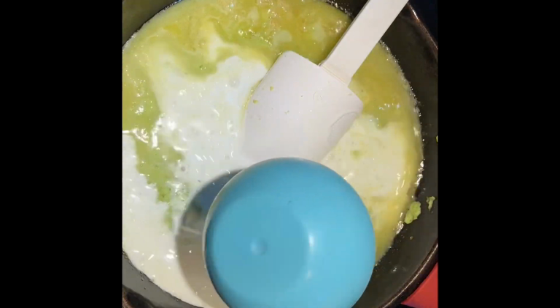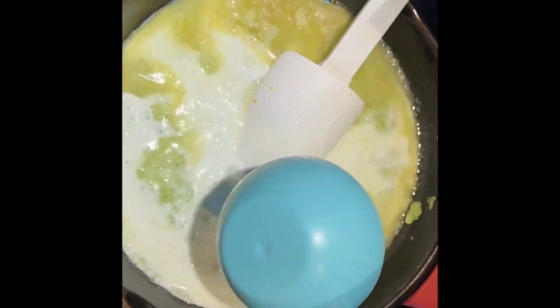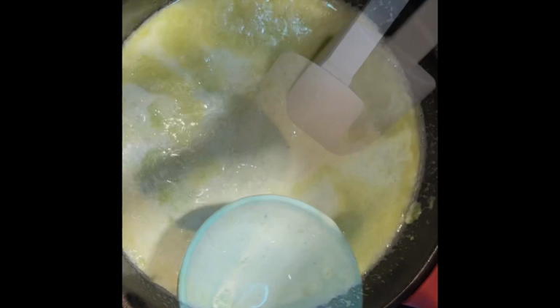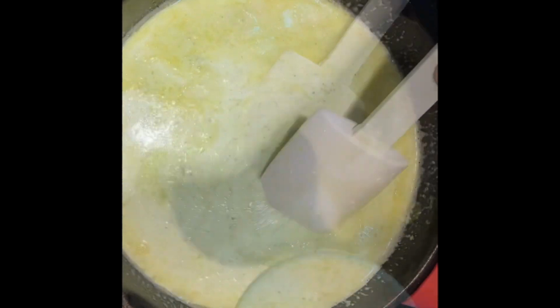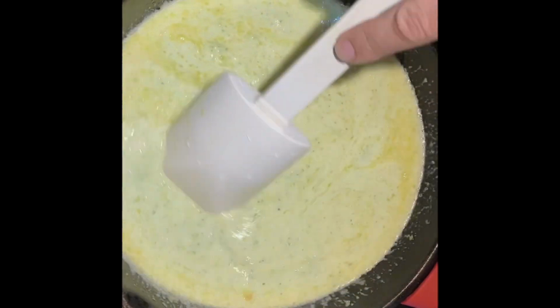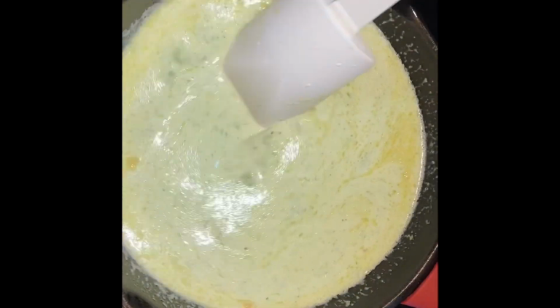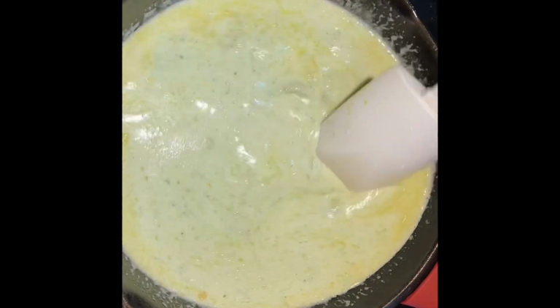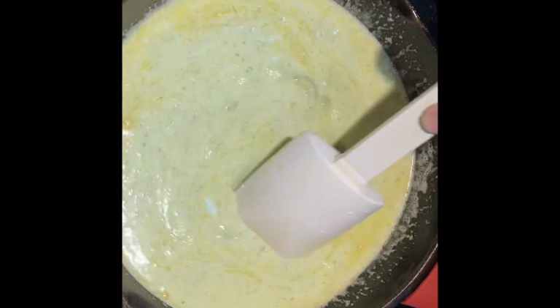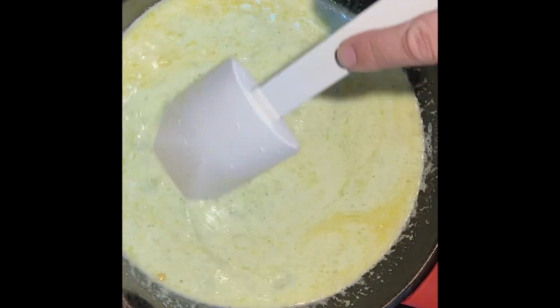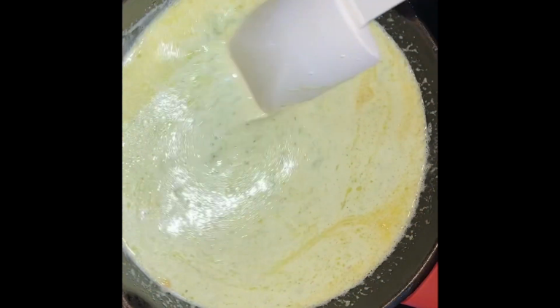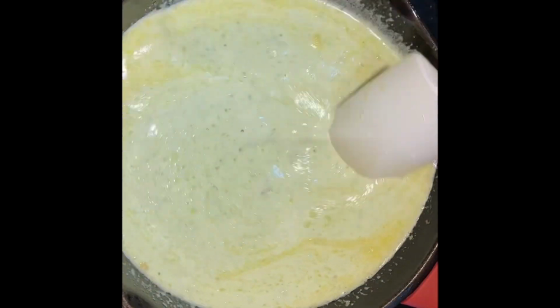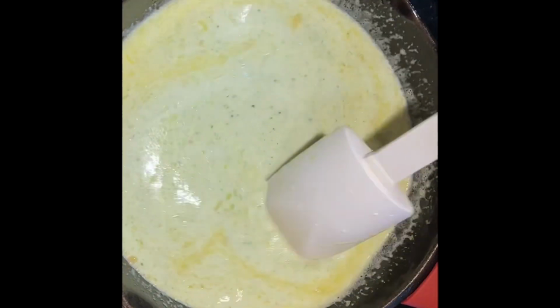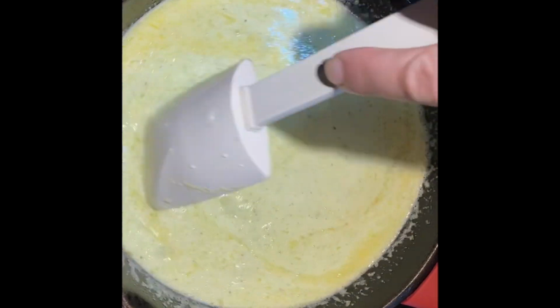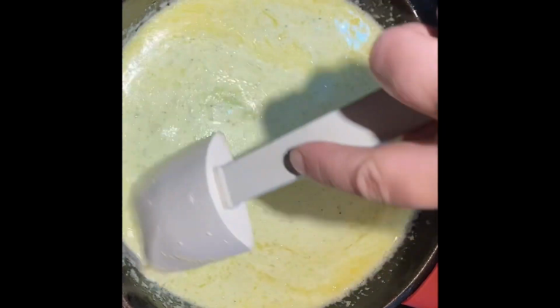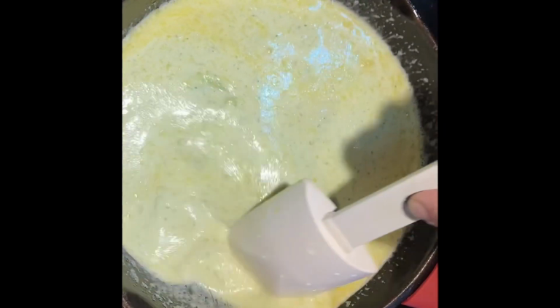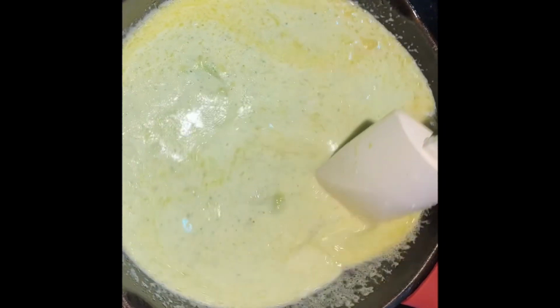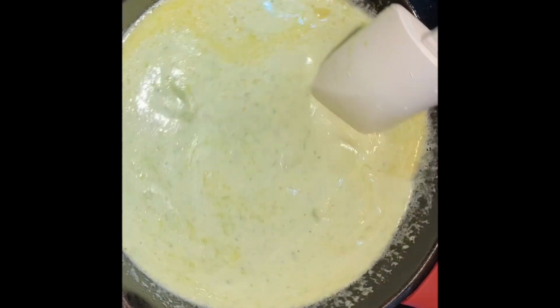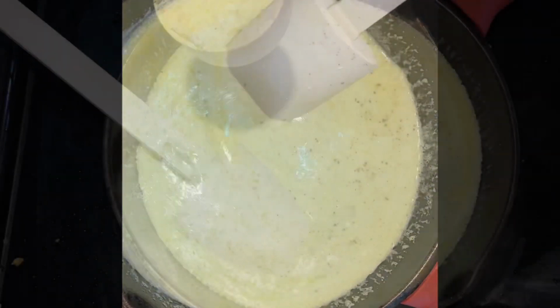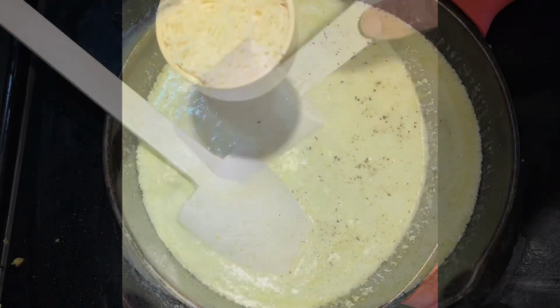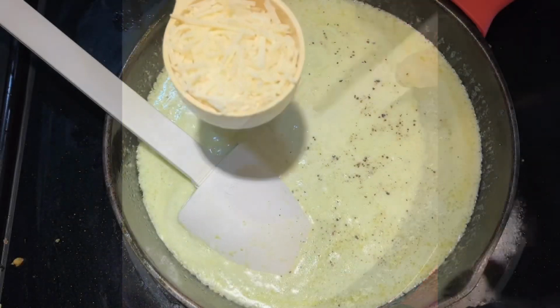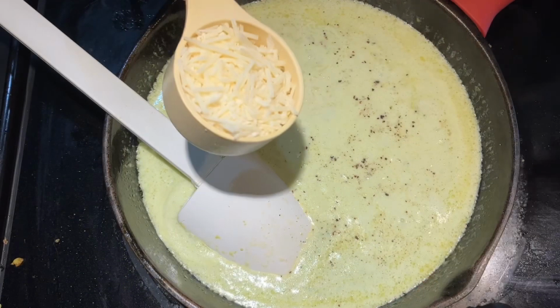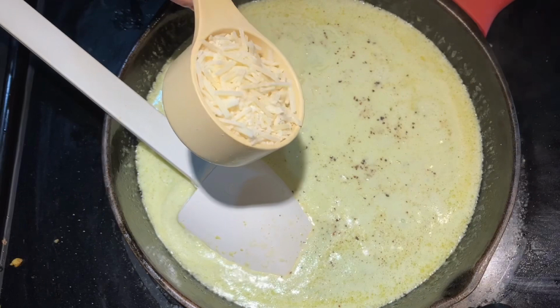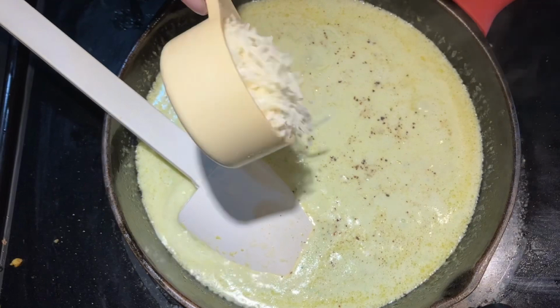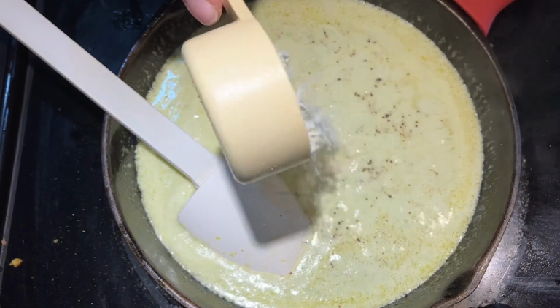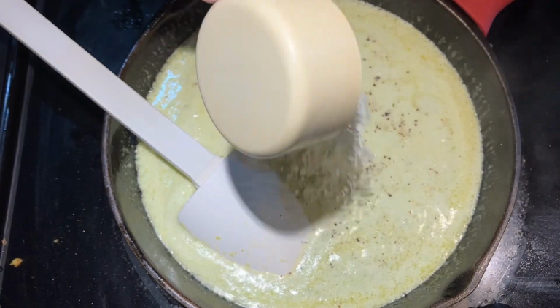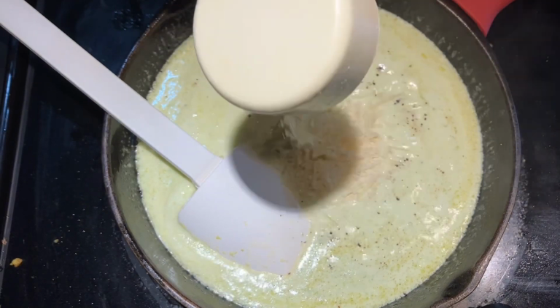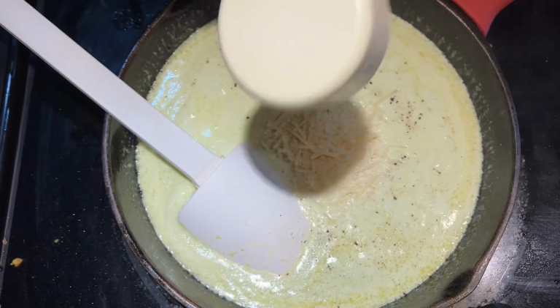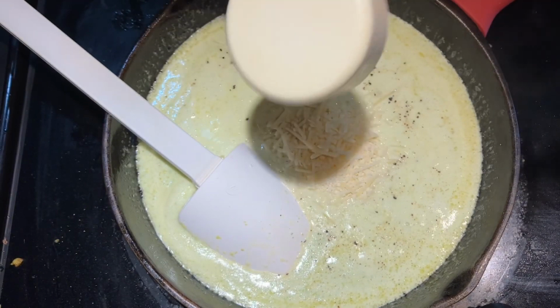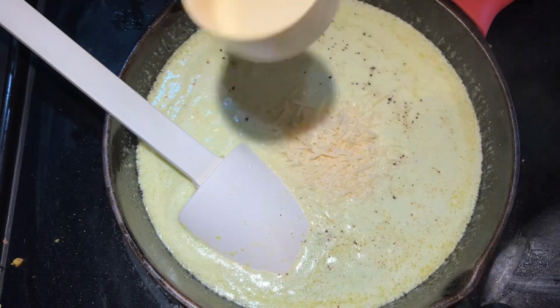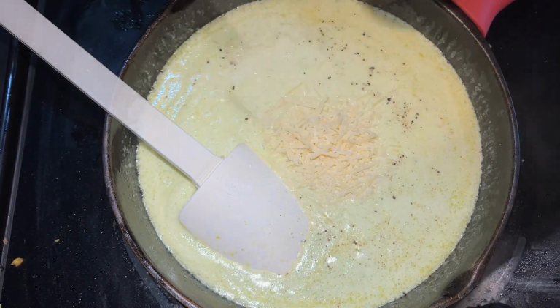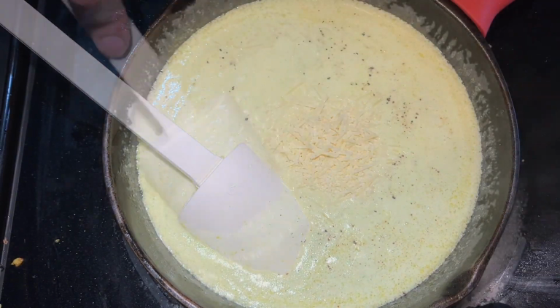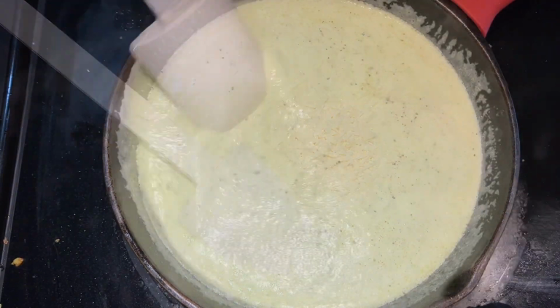To that, you're going to add half and half if you're doing Weight Watchers, or one cup of cream if you're doing regular. You also want to add in one cup of chicken broth.